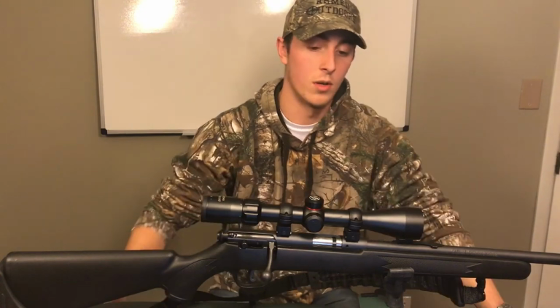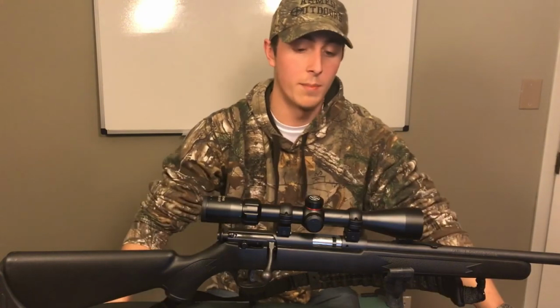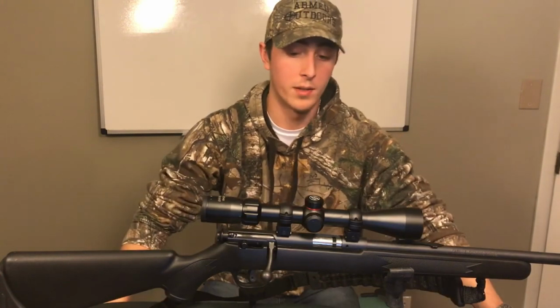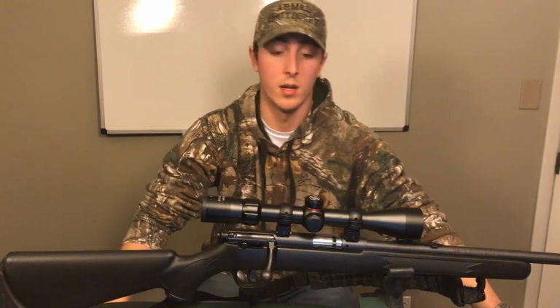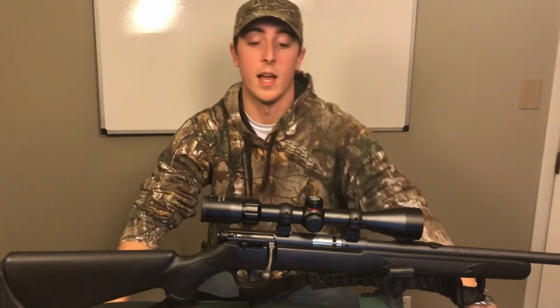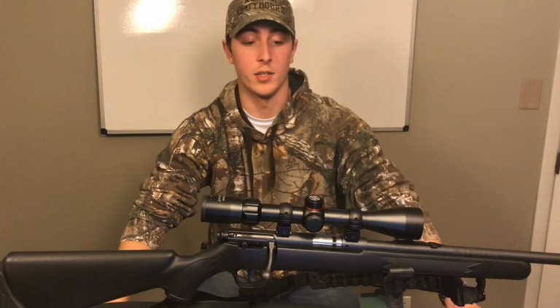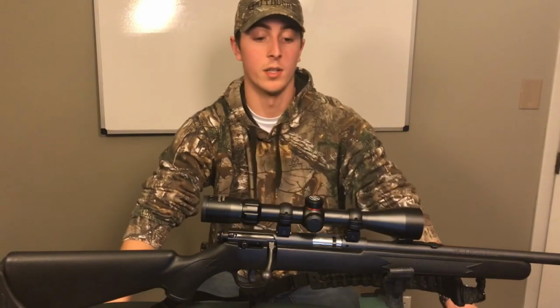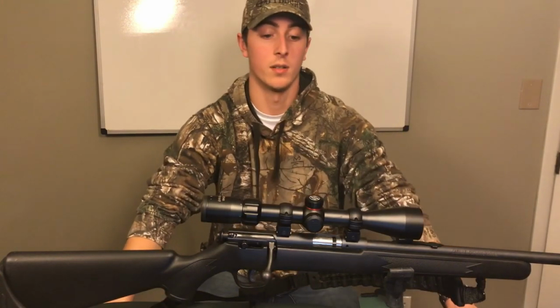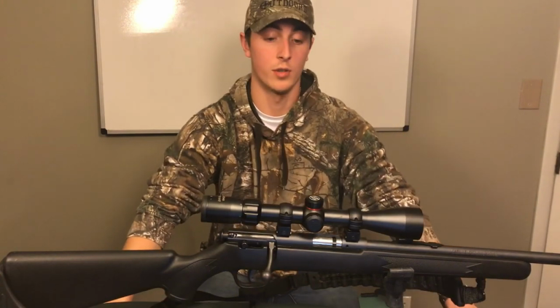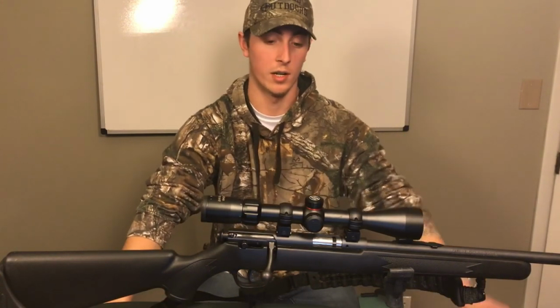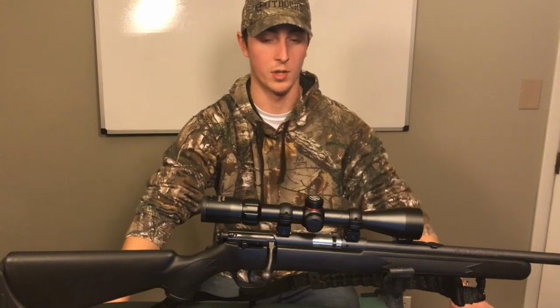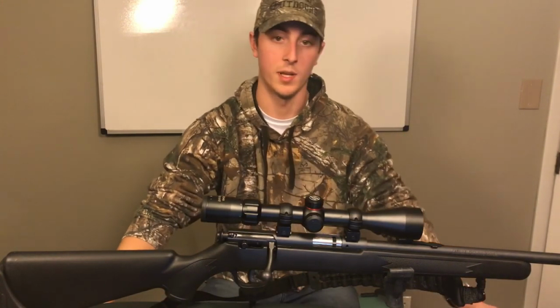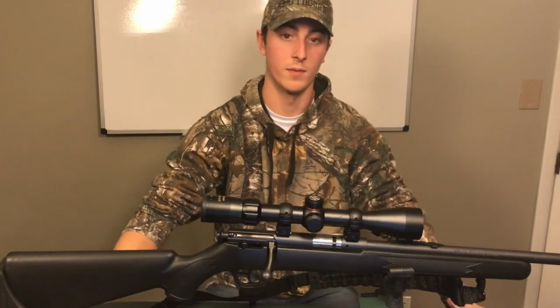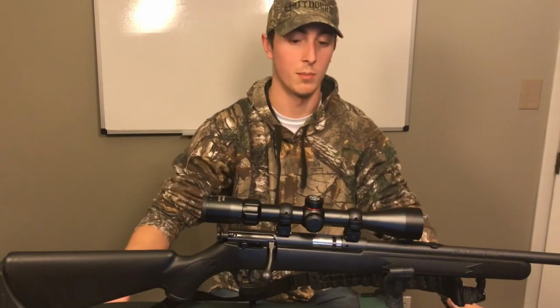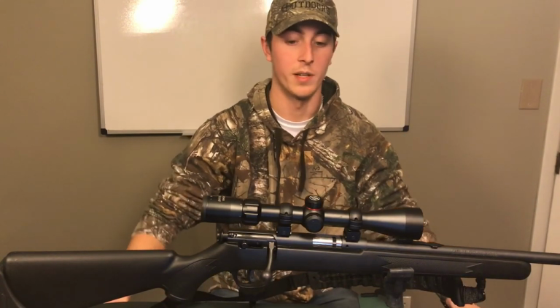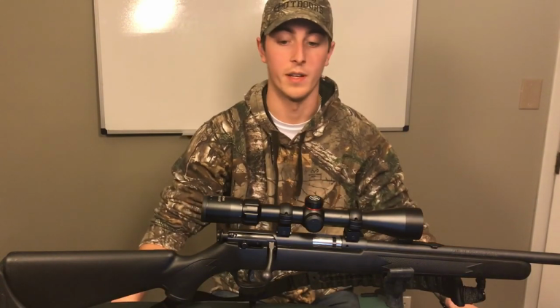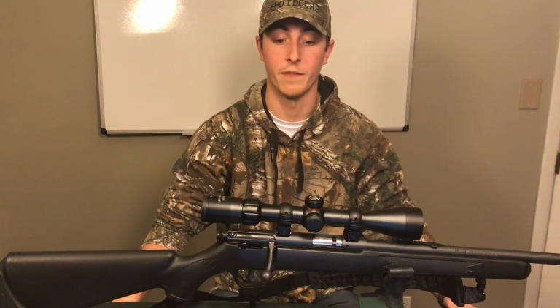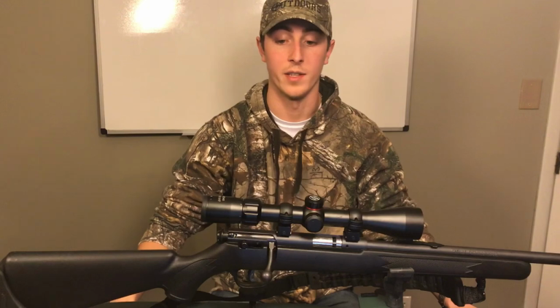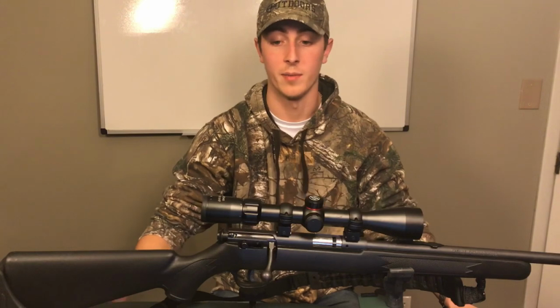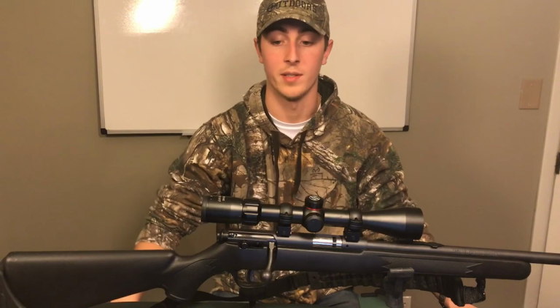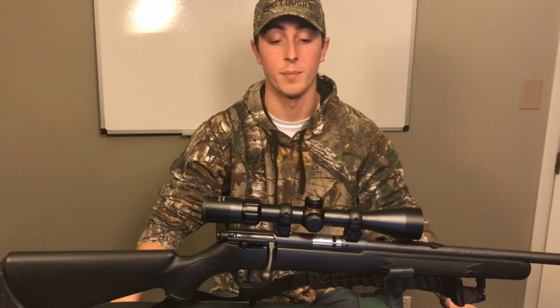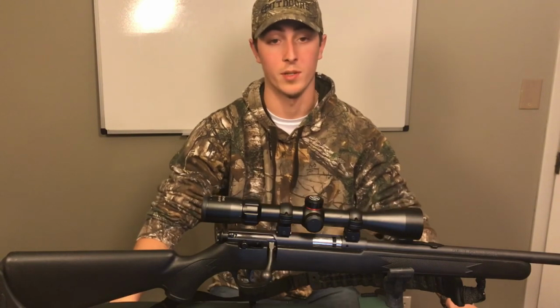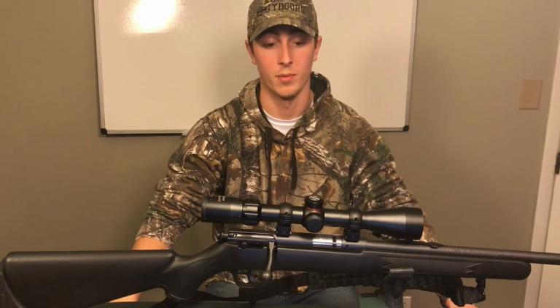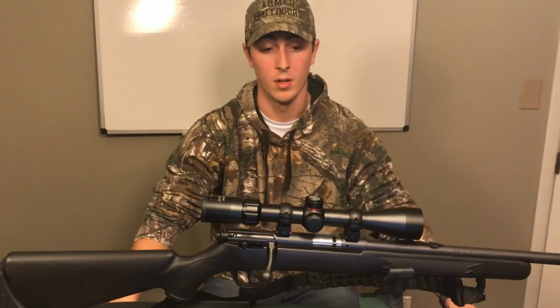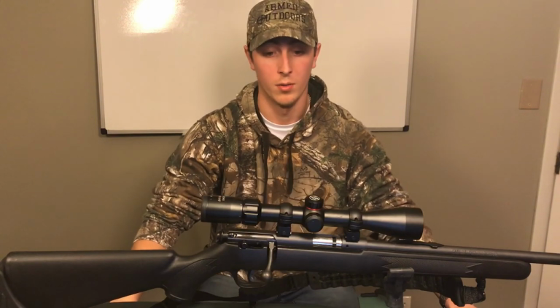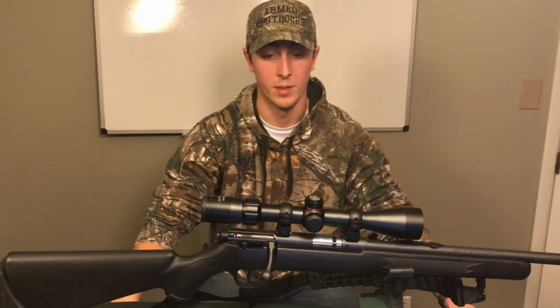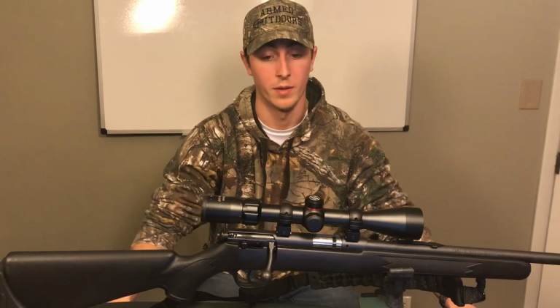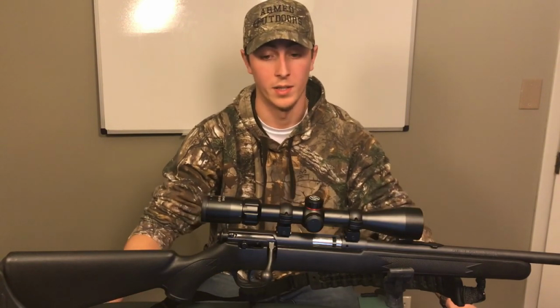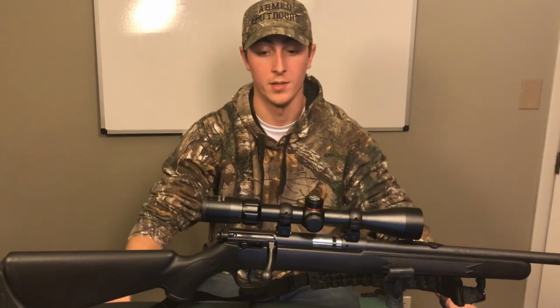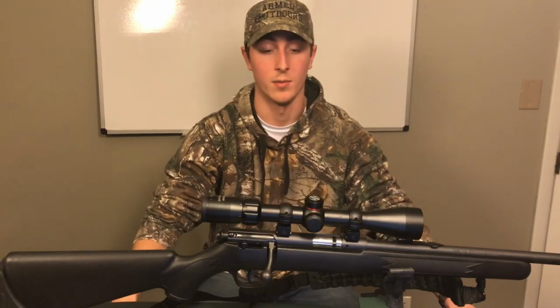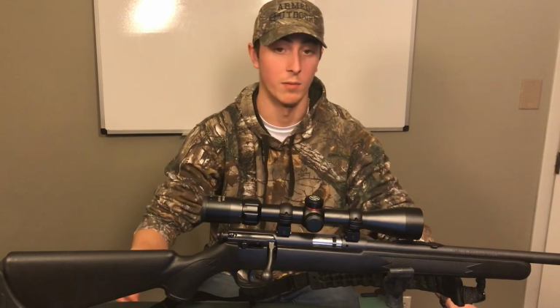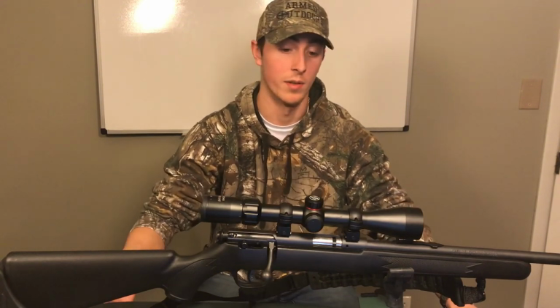When I bought this gun I tried a couple of scopes on it — some of them didn't fit — and I found the Simmons 8-point scope, which seemed to fit really nicely. So that's the one I went with.